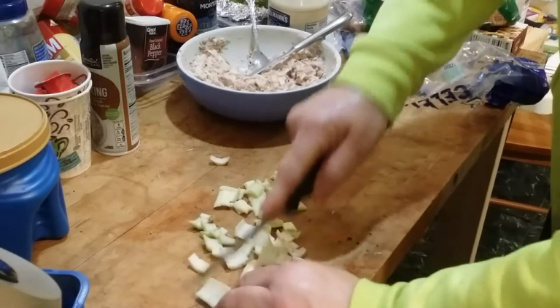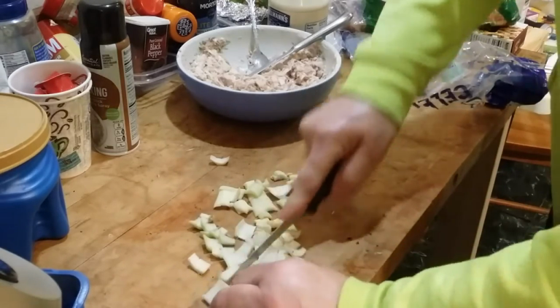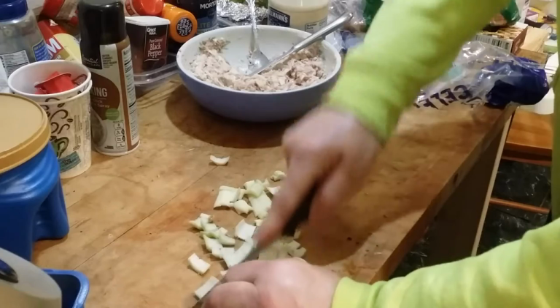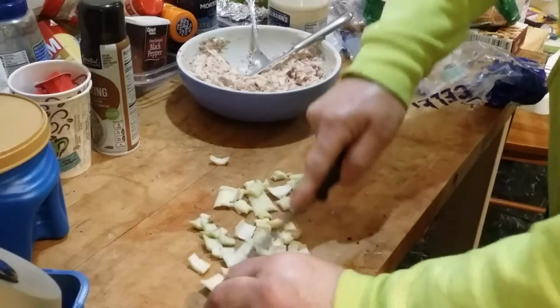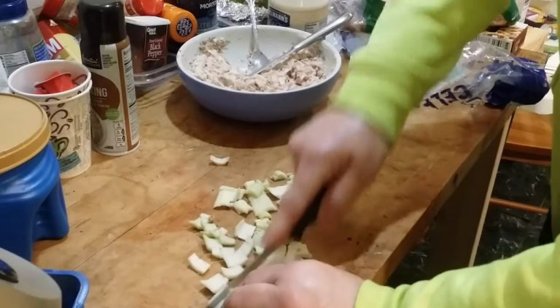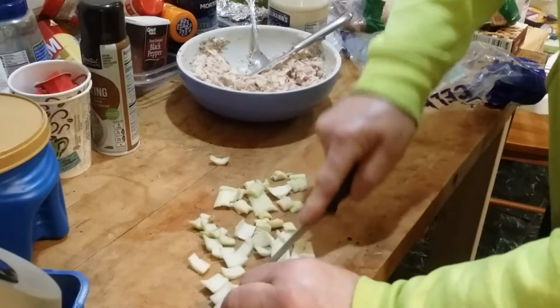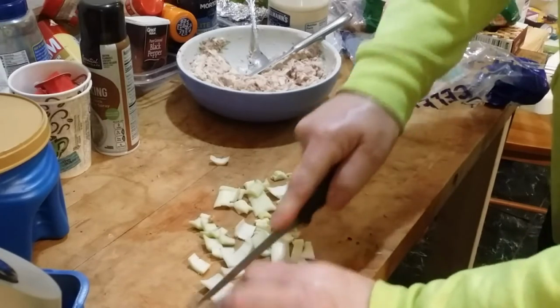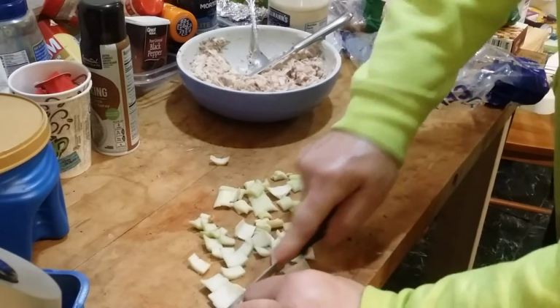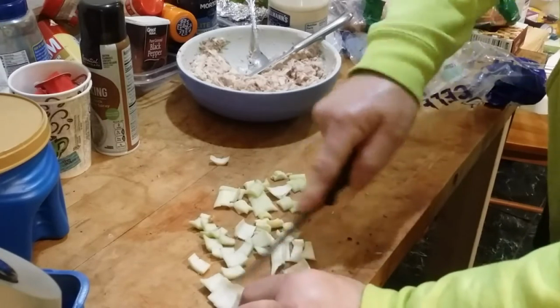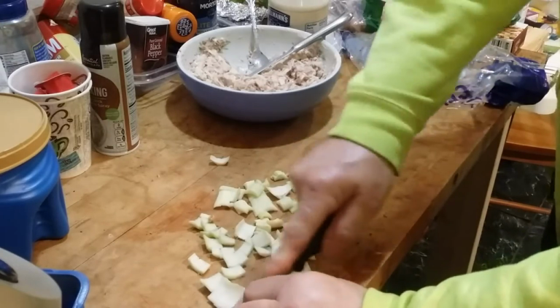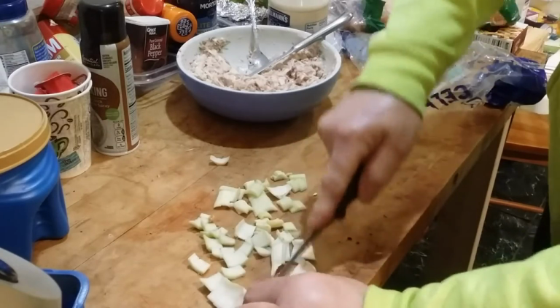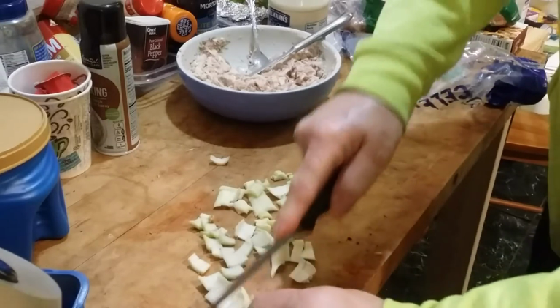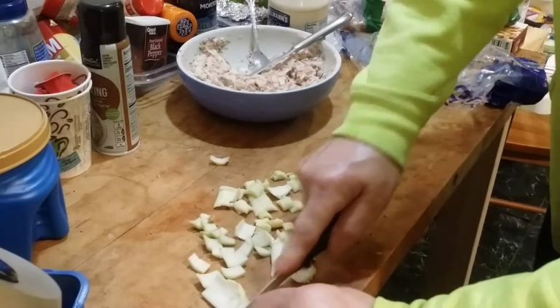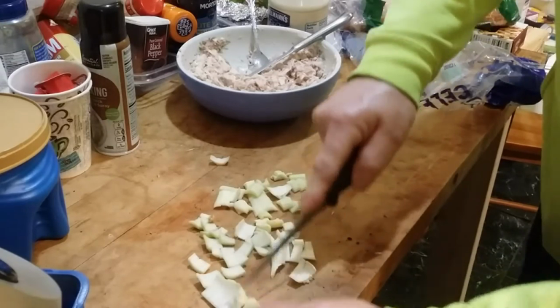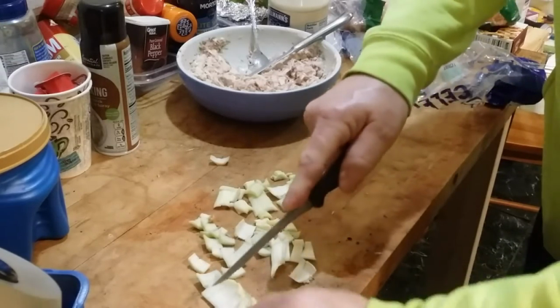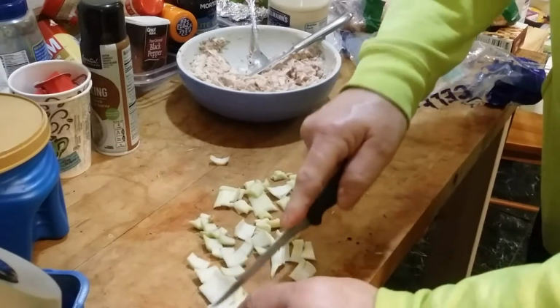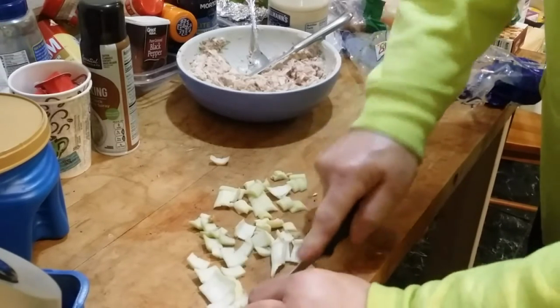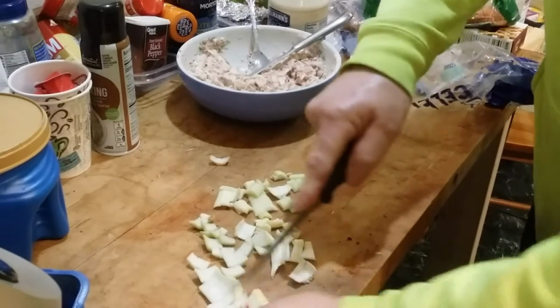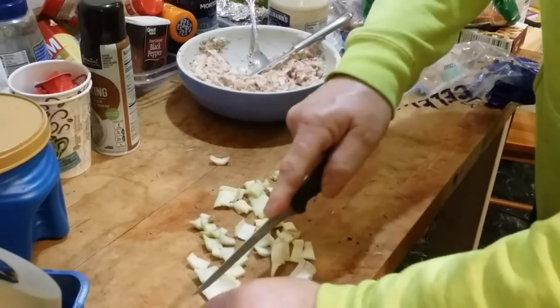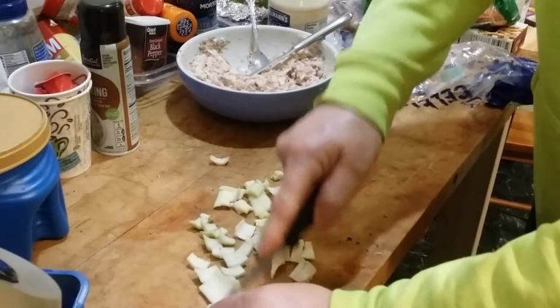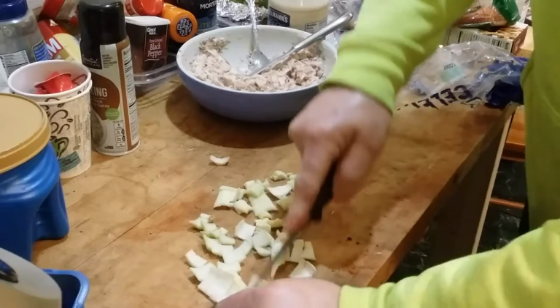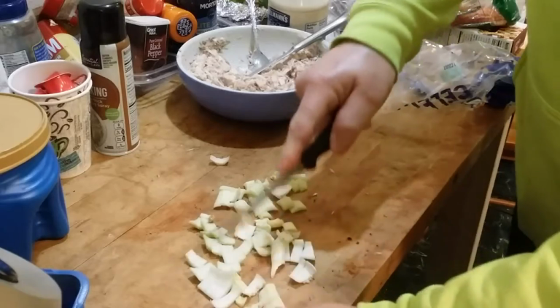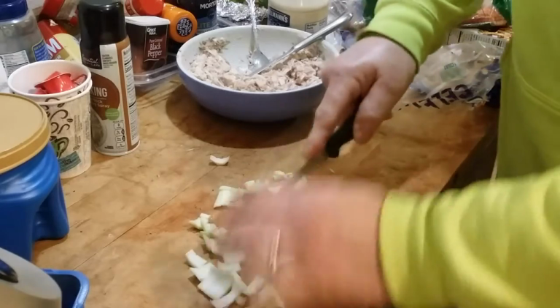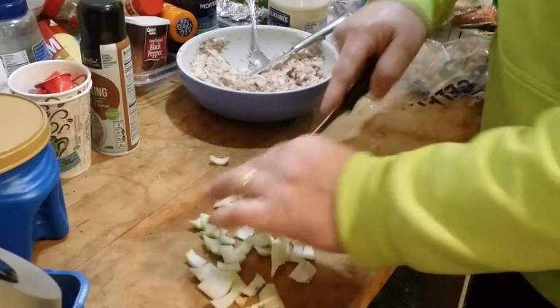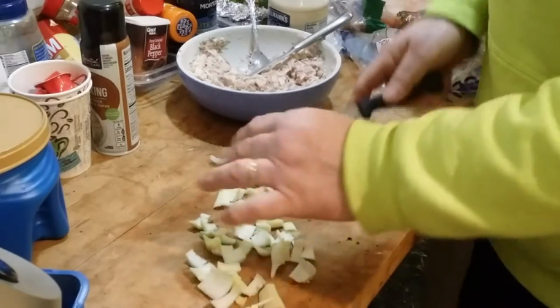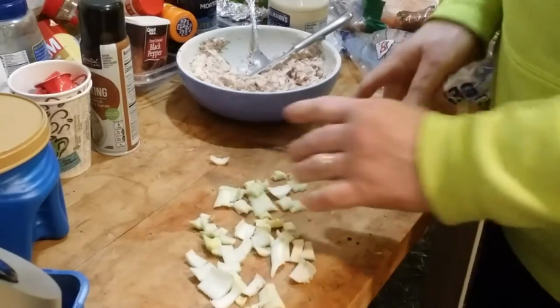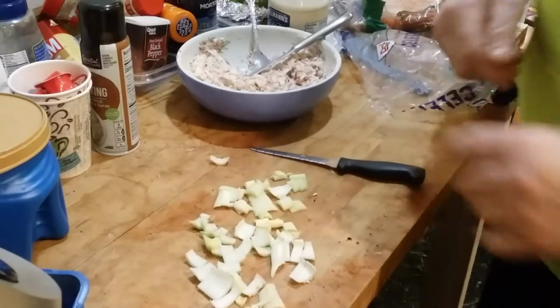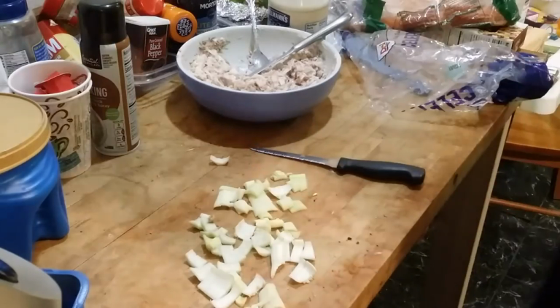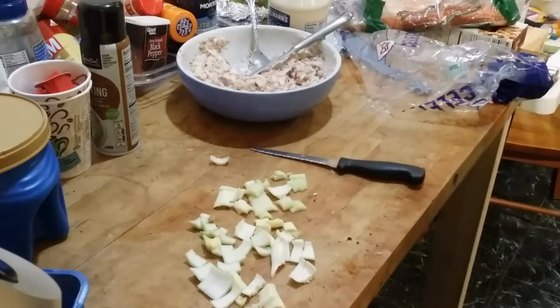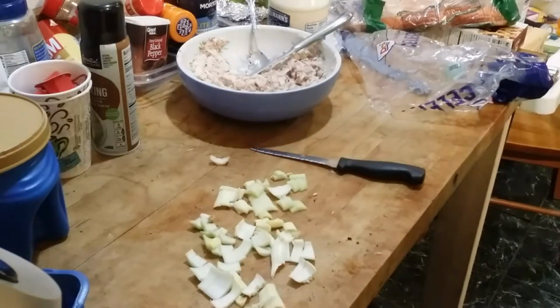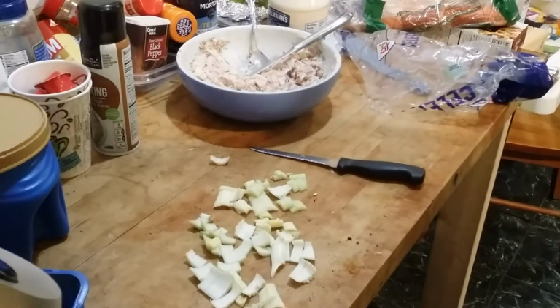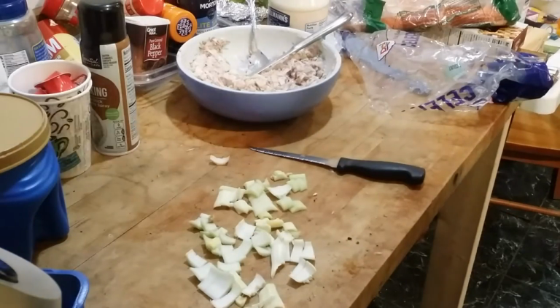We'll throw these in a pot to boil for about a half an hour, maybe 45 minutes.